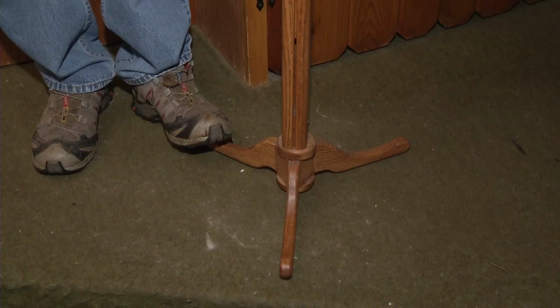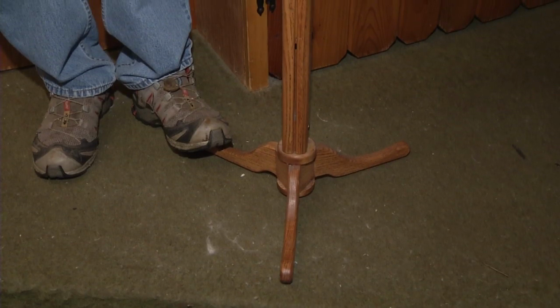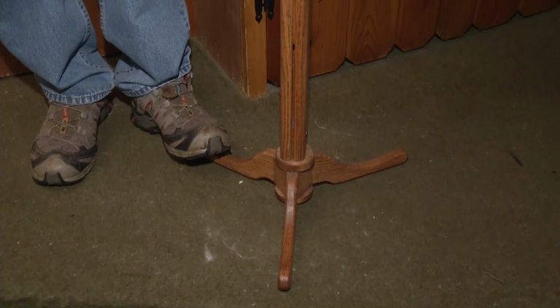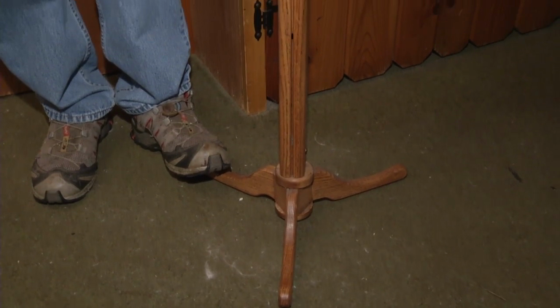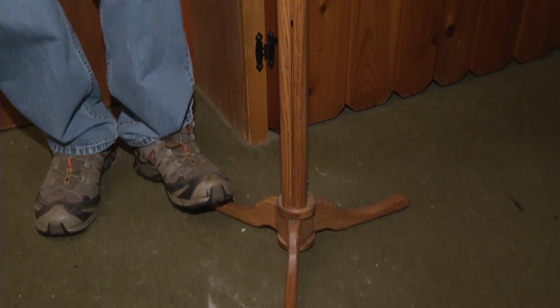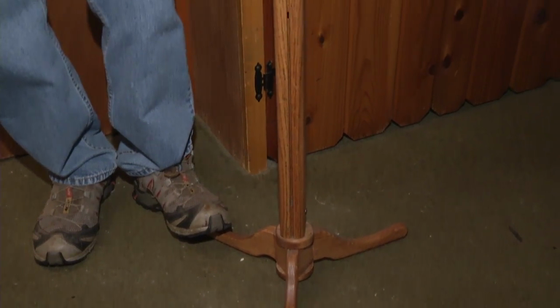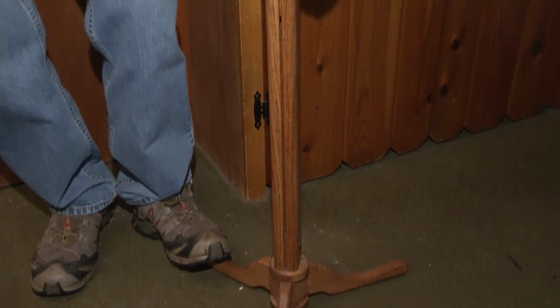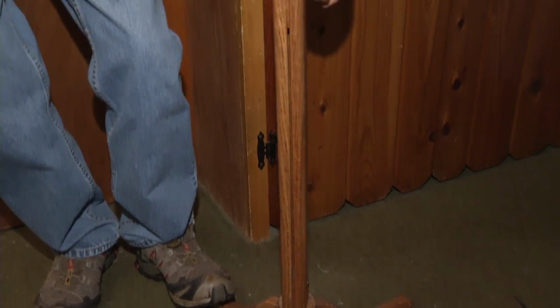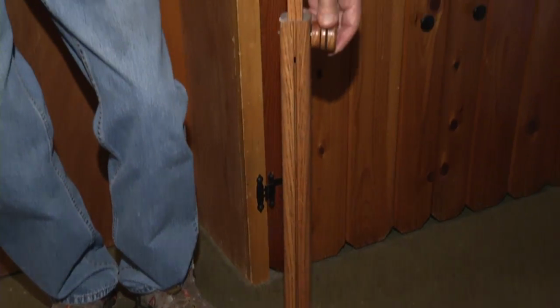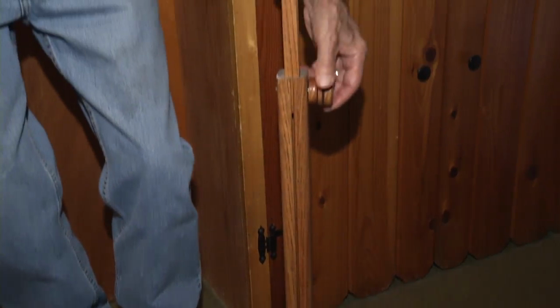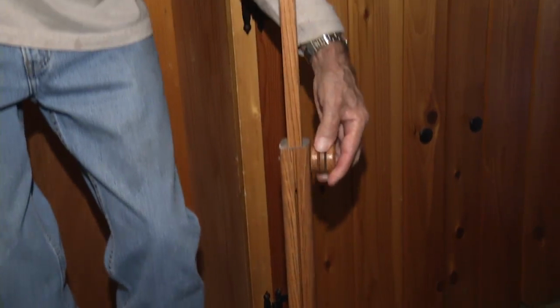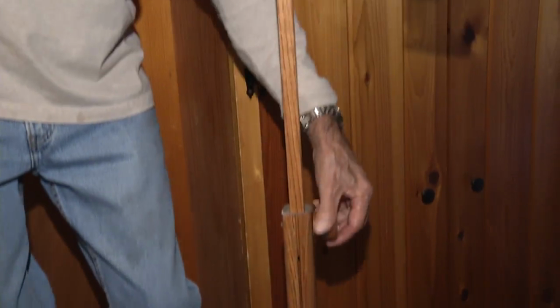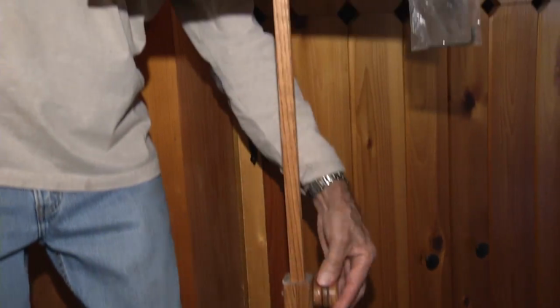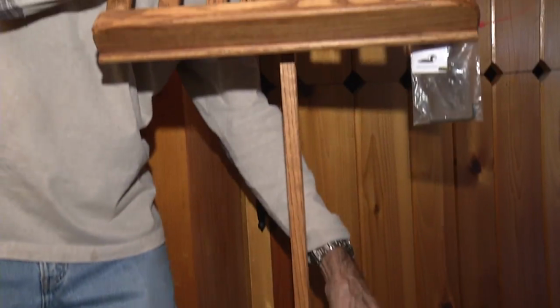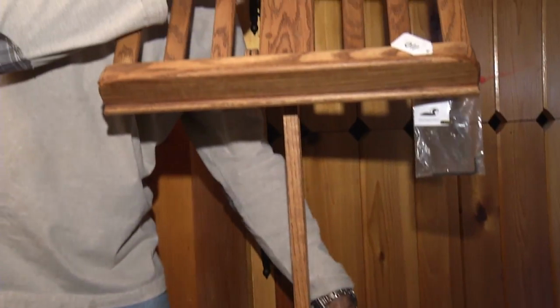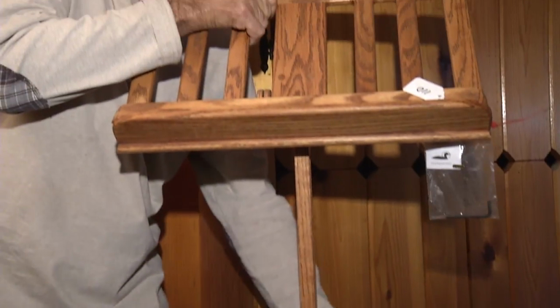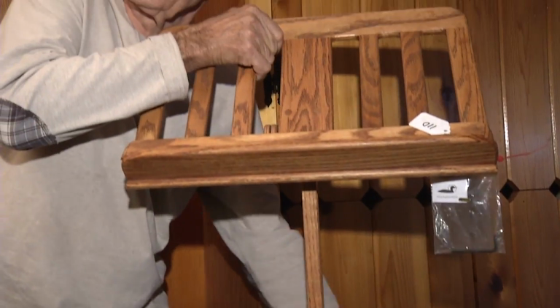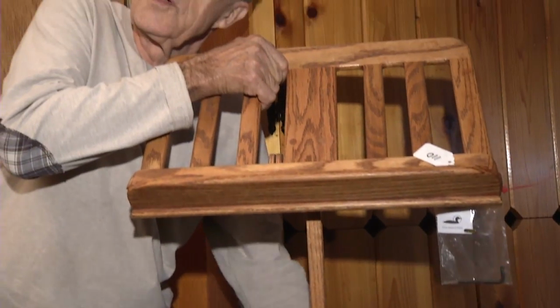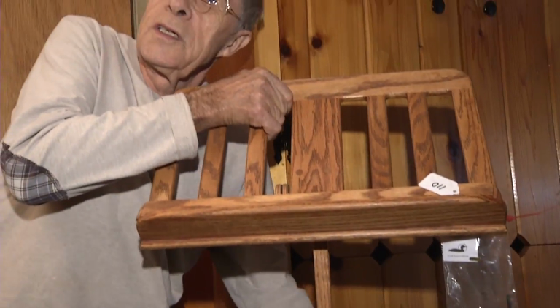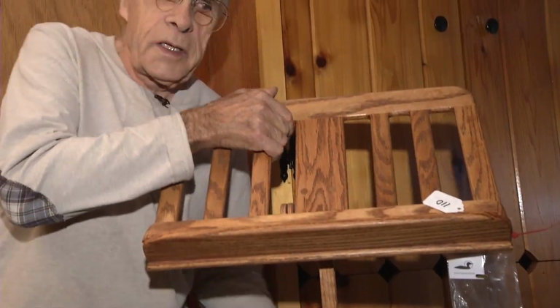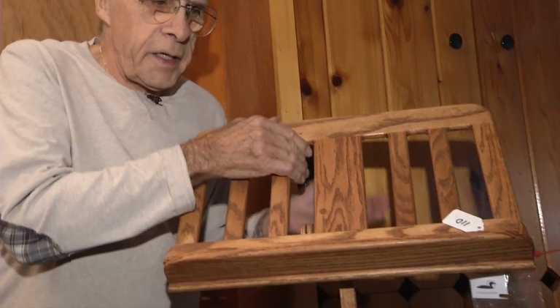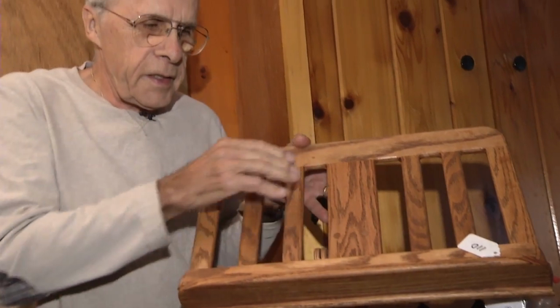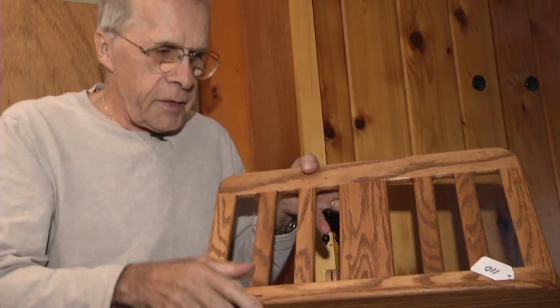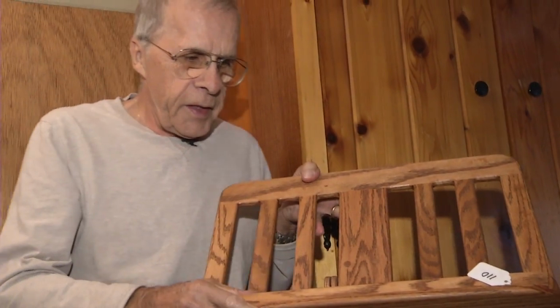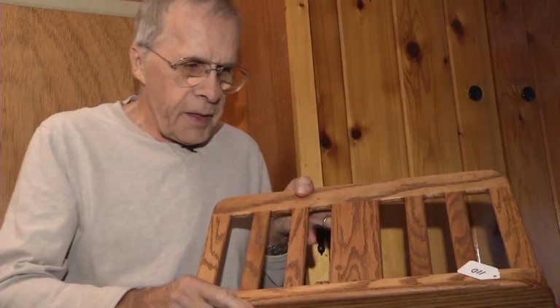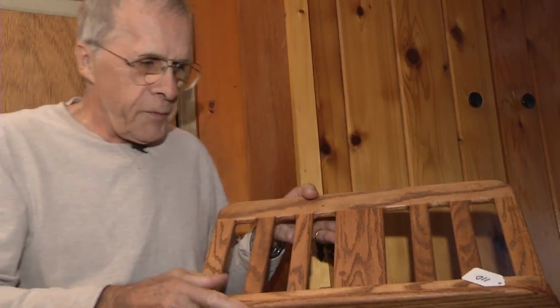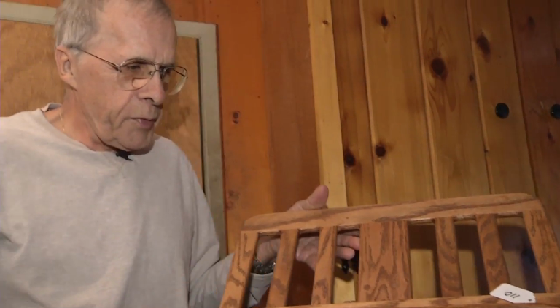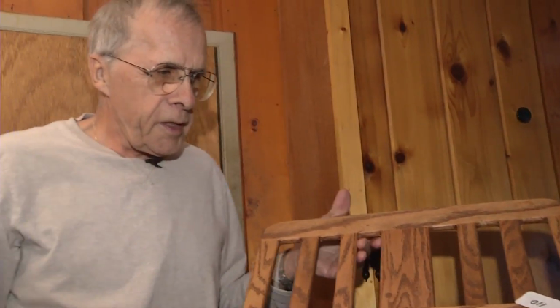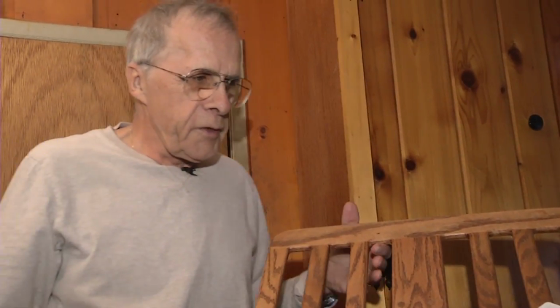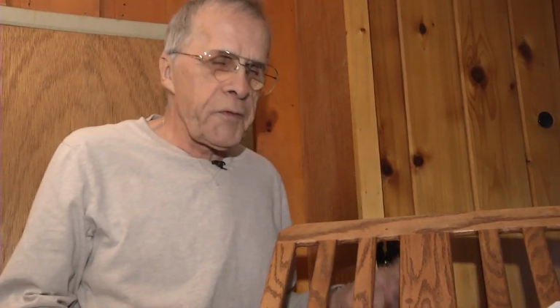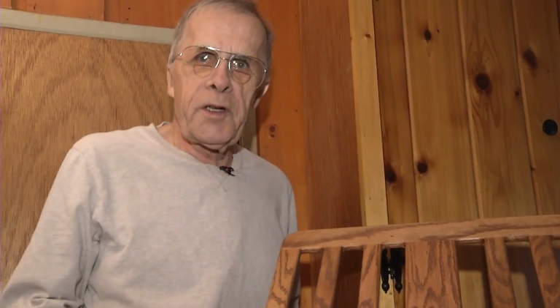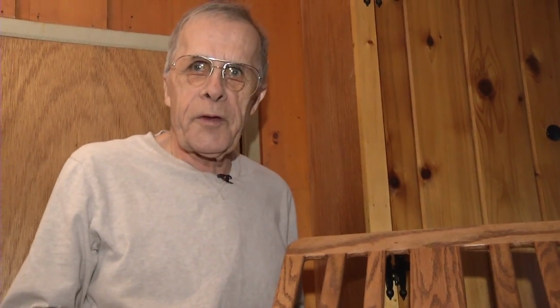This is one of the music stands that I designed about 15 years ago, and I've now built 115 of them.